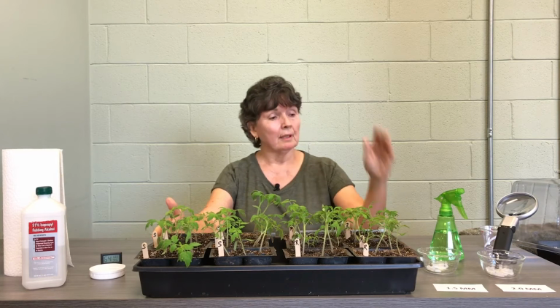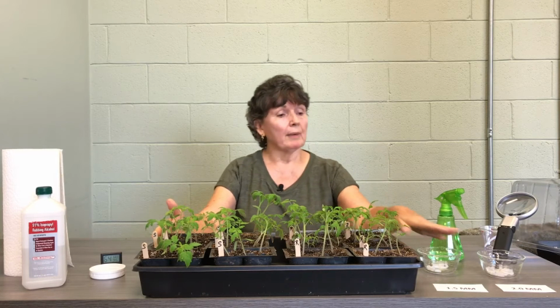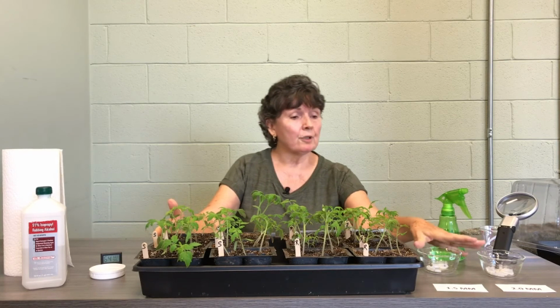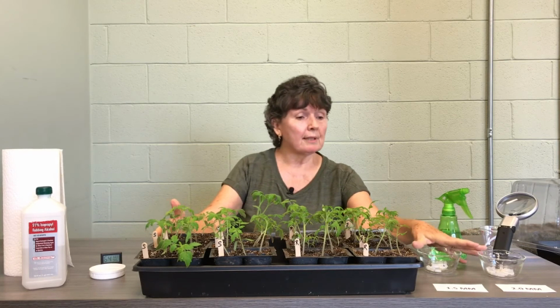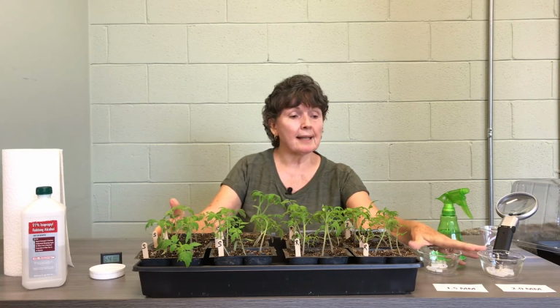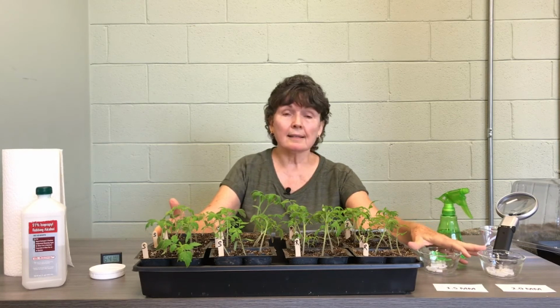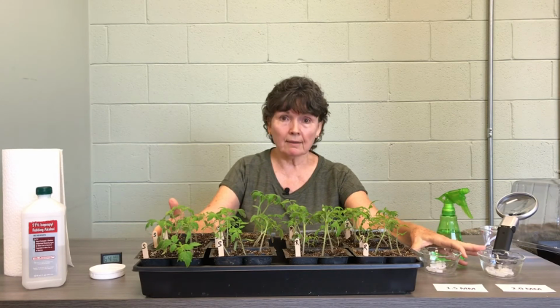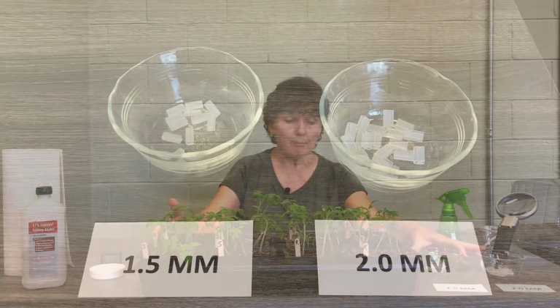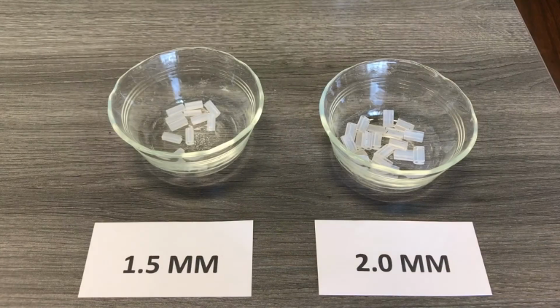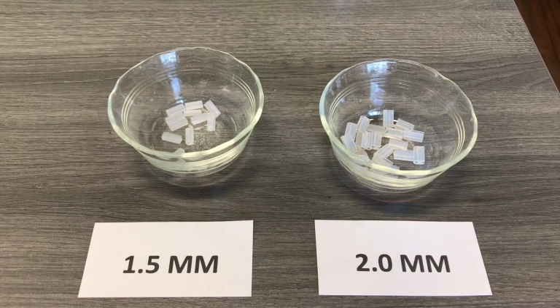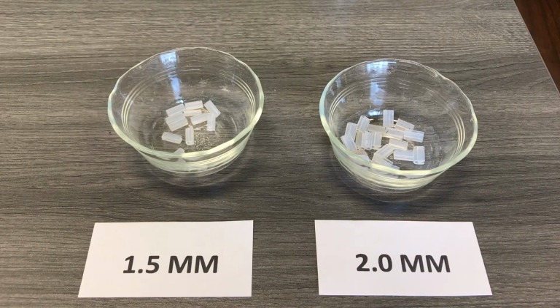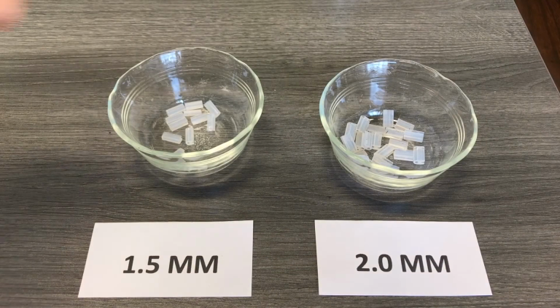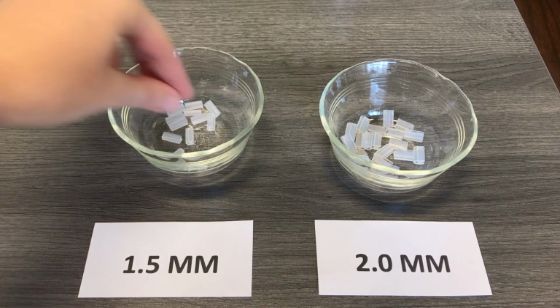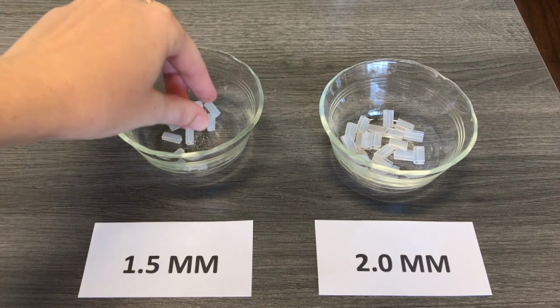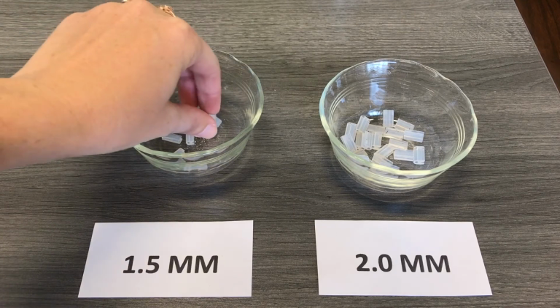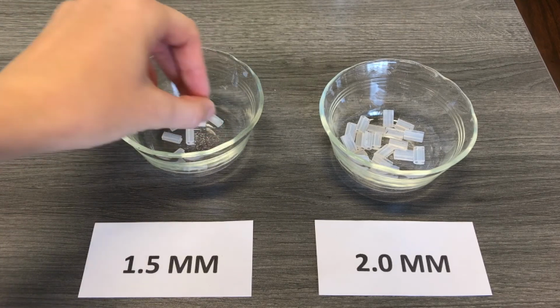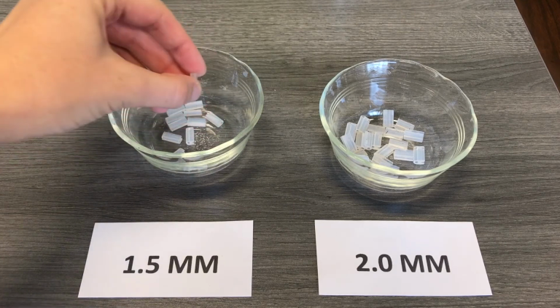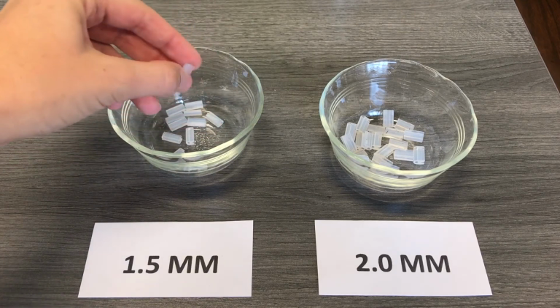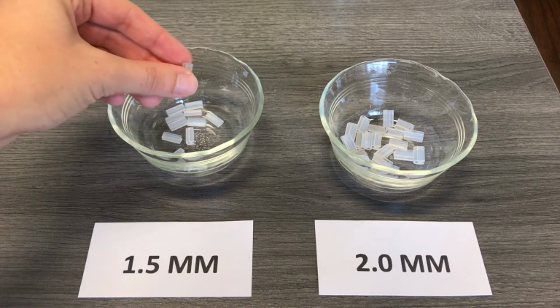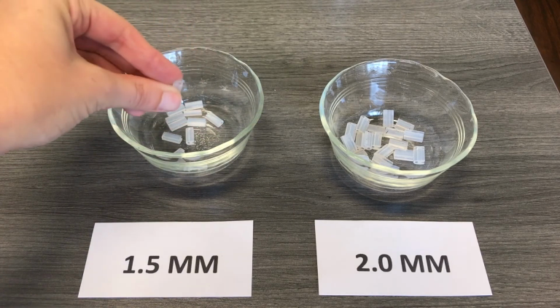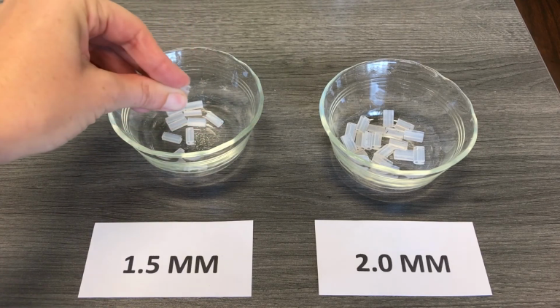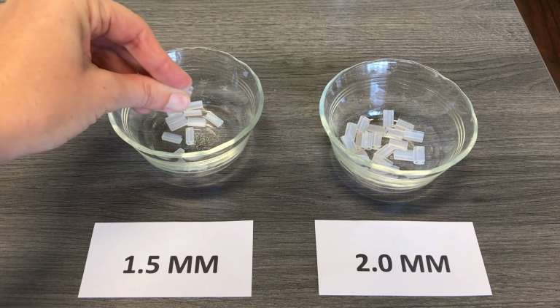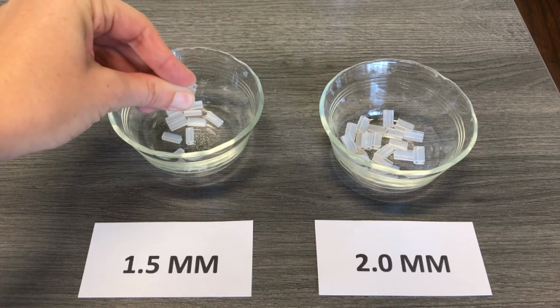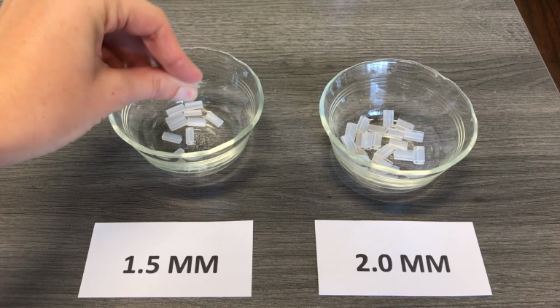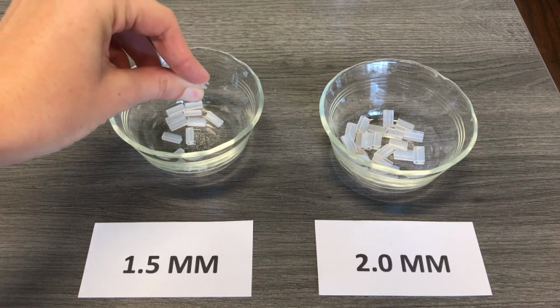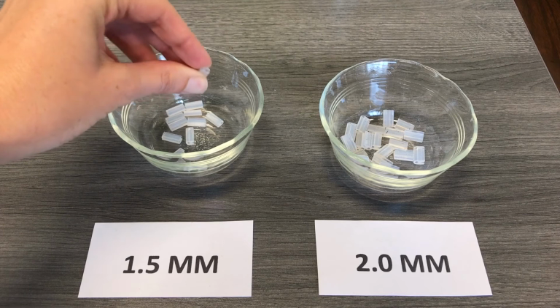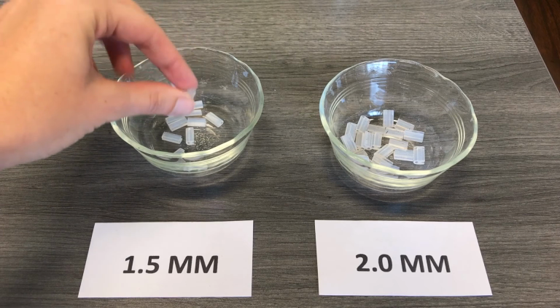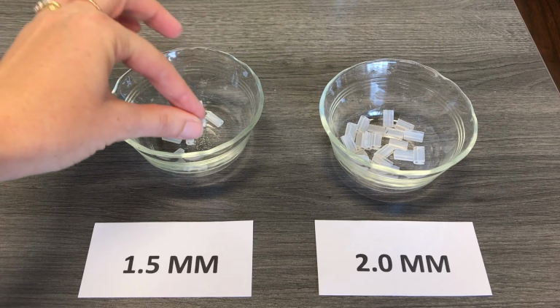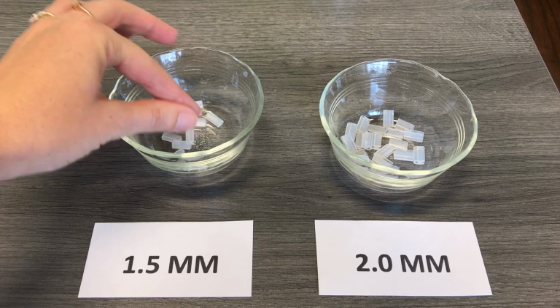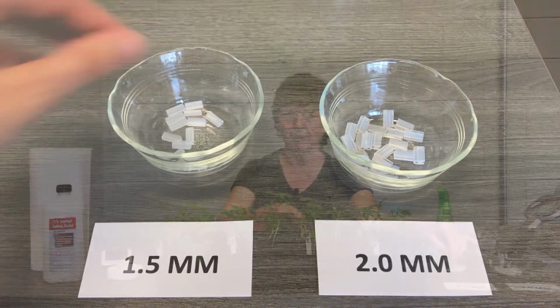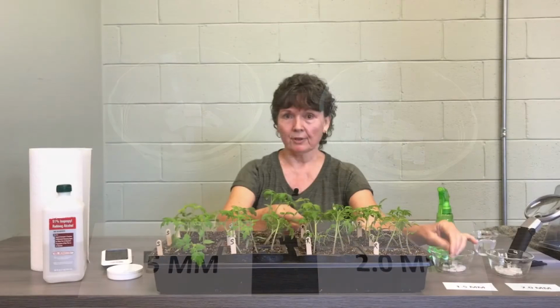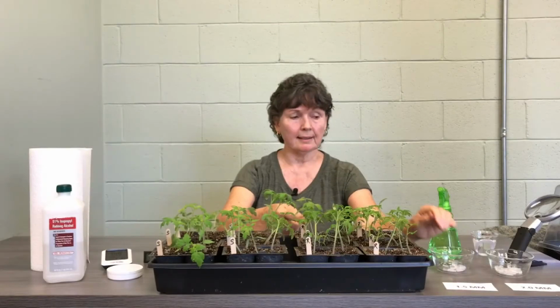We have two different sizes of clips — 1.5 millimeter and two millimeter. You're going to choose the size based on the size of the stem of your seedling.